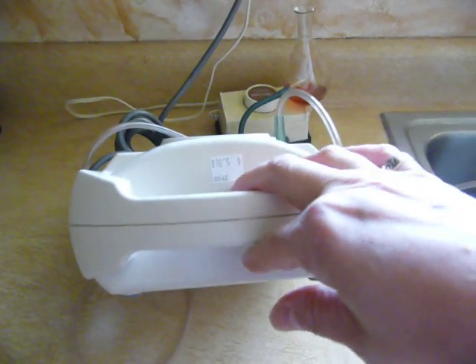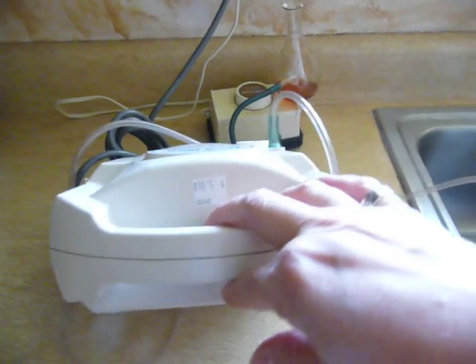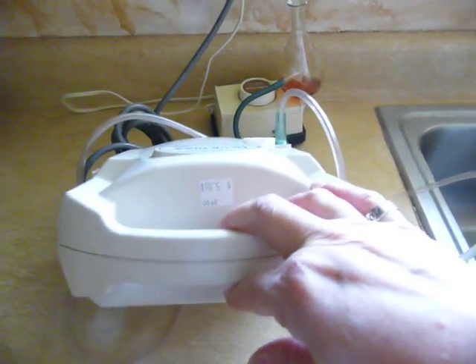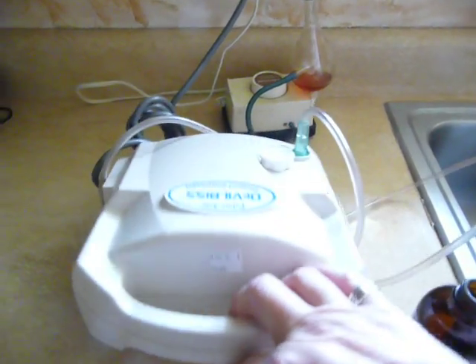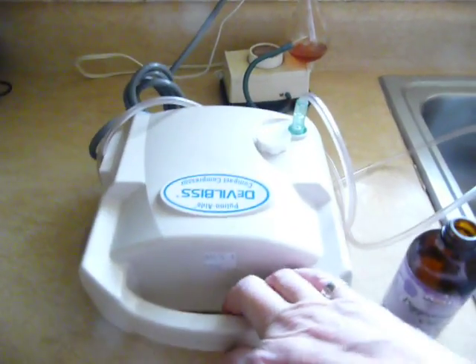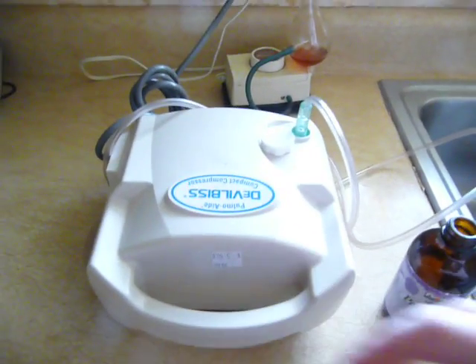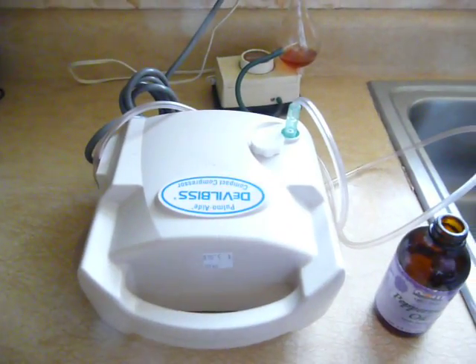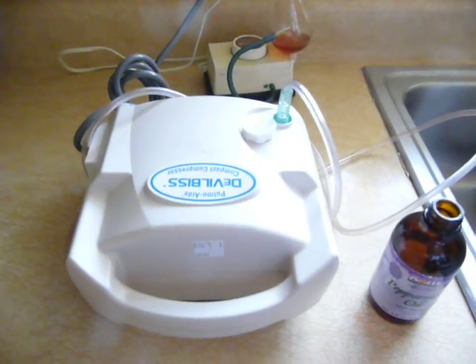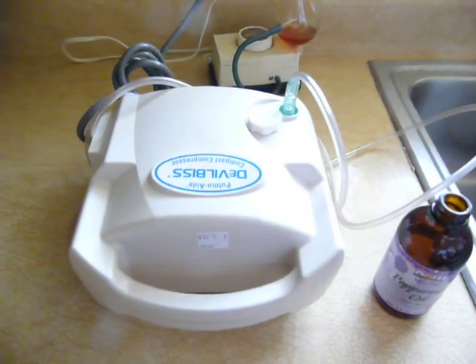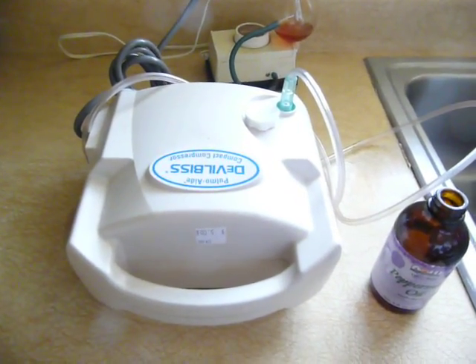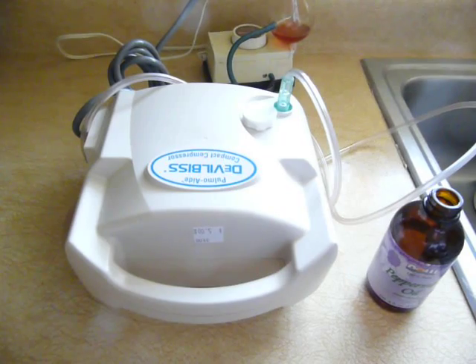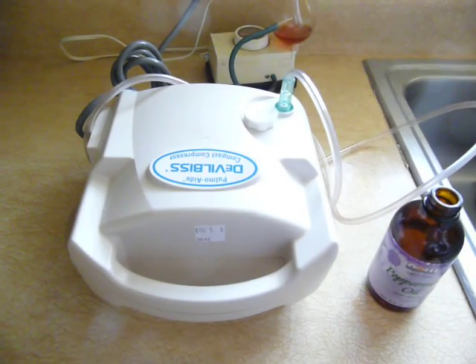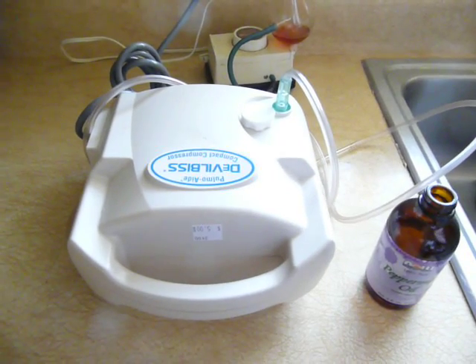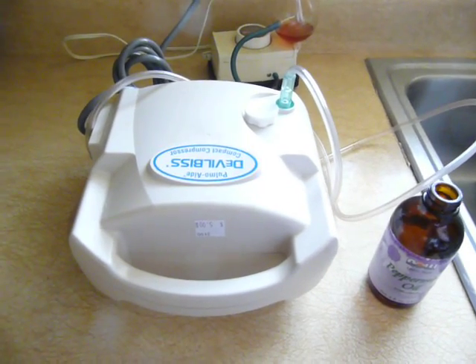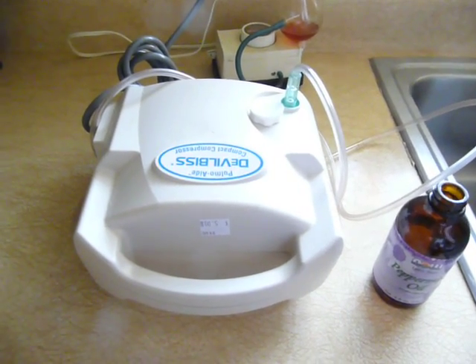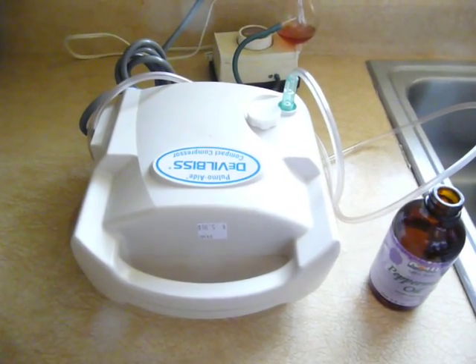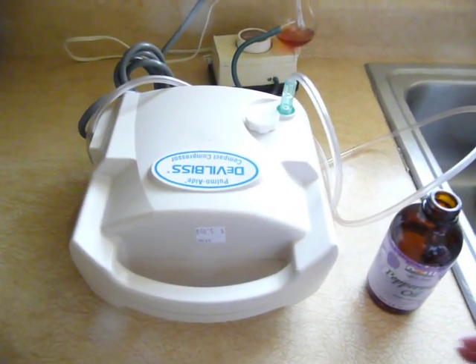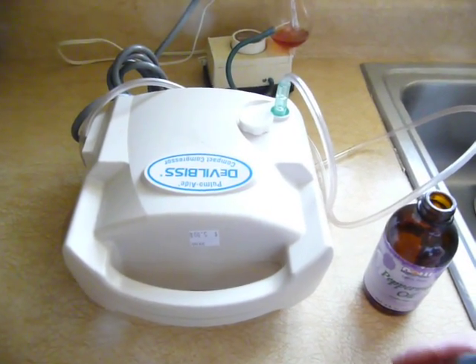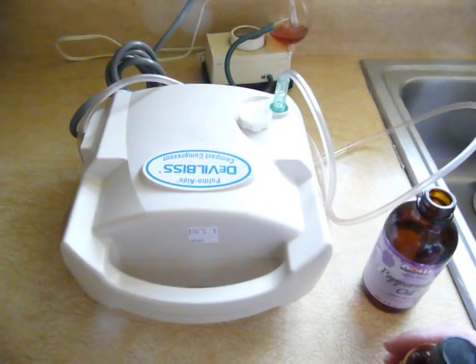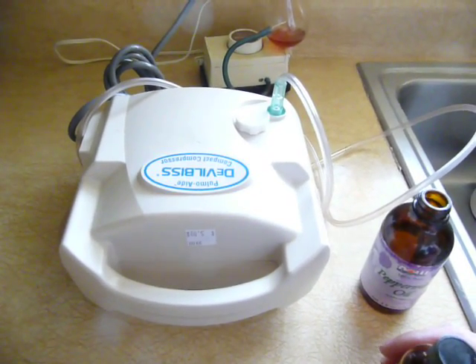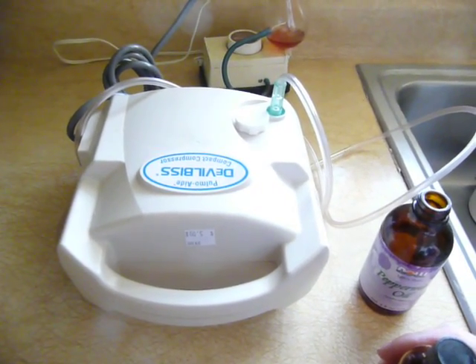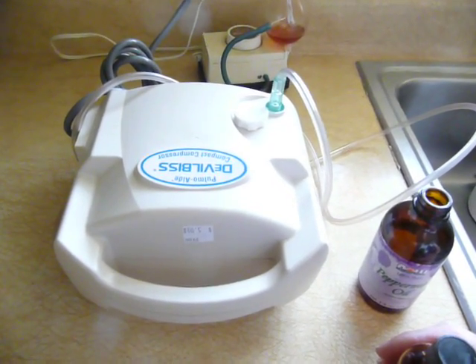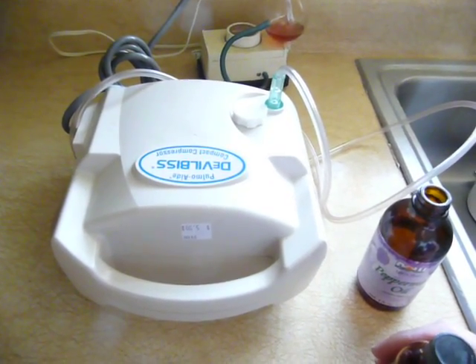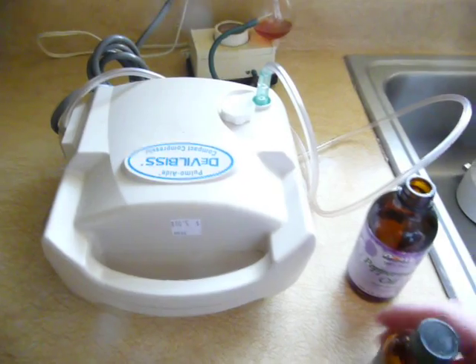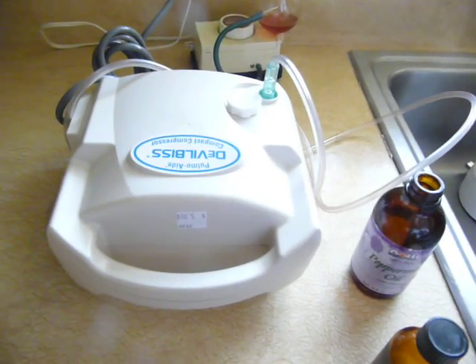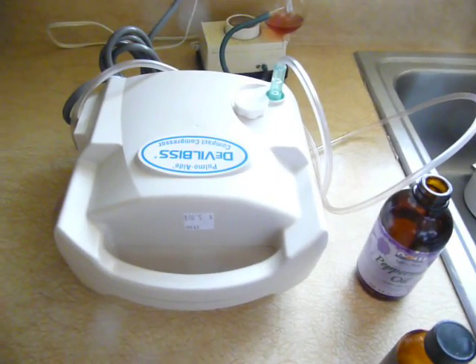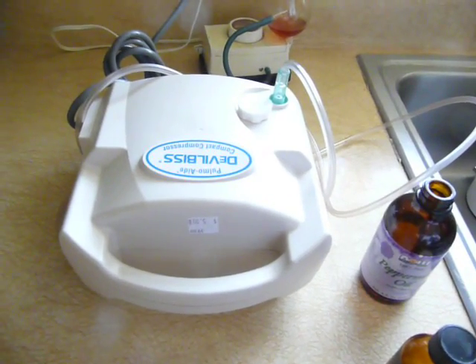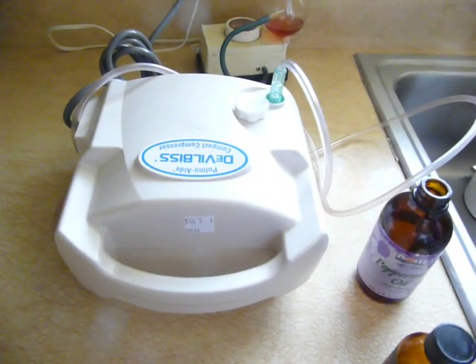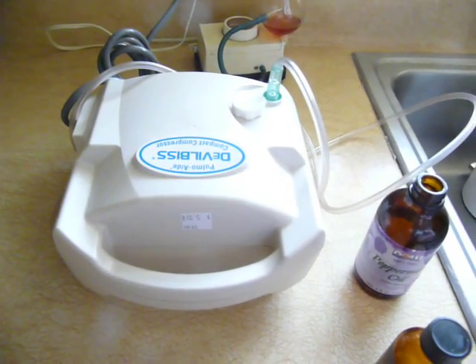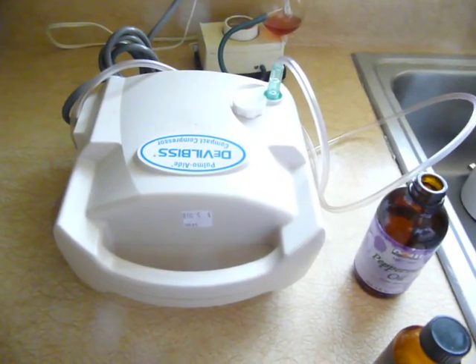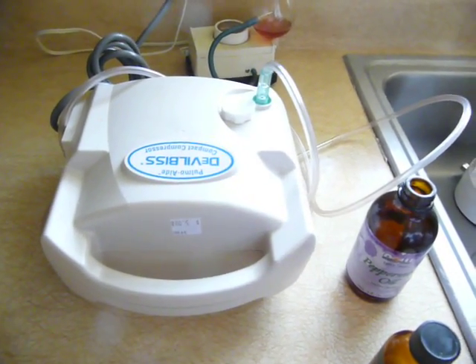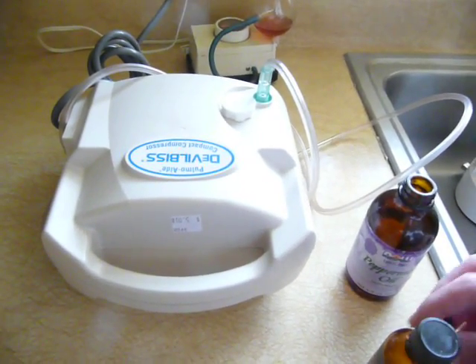This one was $5 at a secondhand store. There are lots of different brands. I paid up to $15 for one, and if you look on your local classified ads, you'll find several on there. They're all over the place for that cheap.